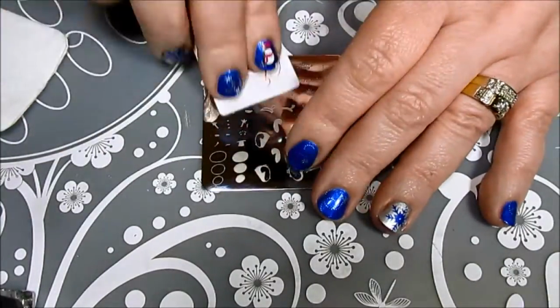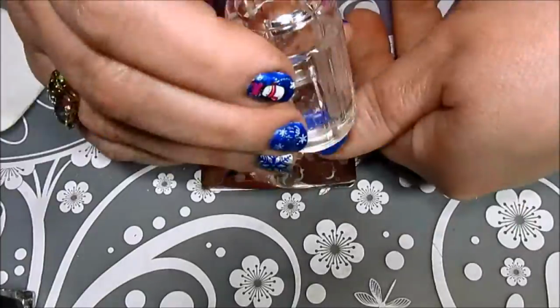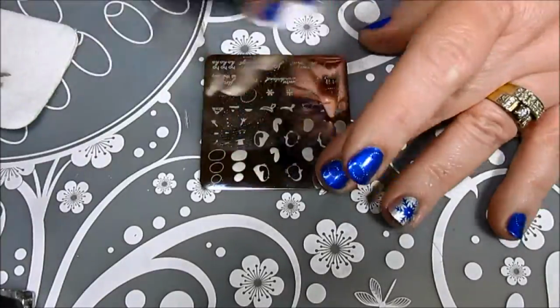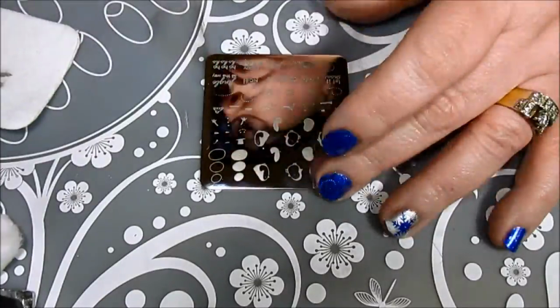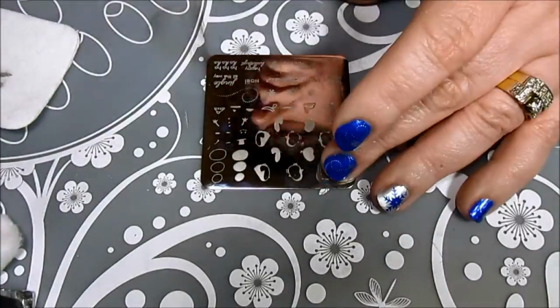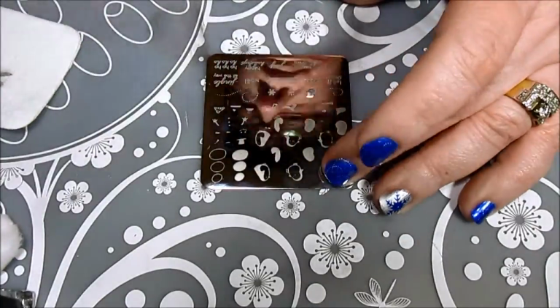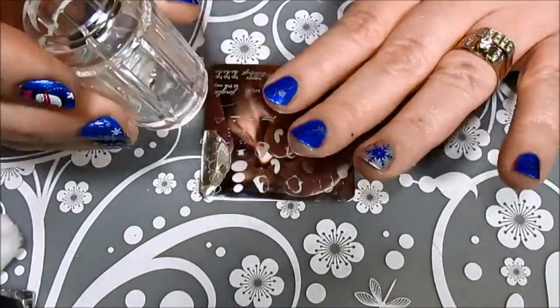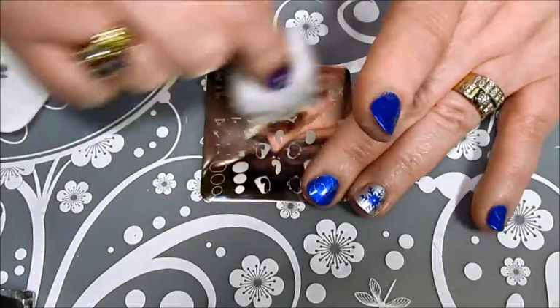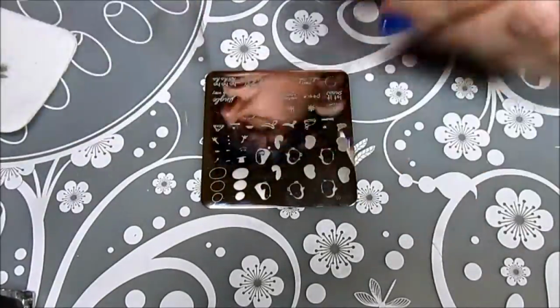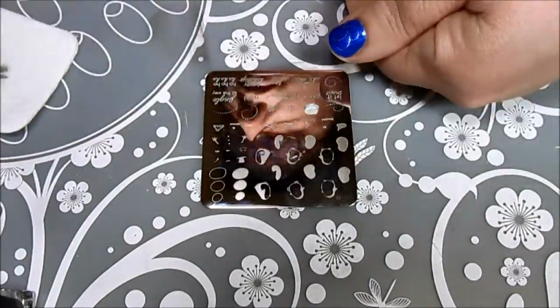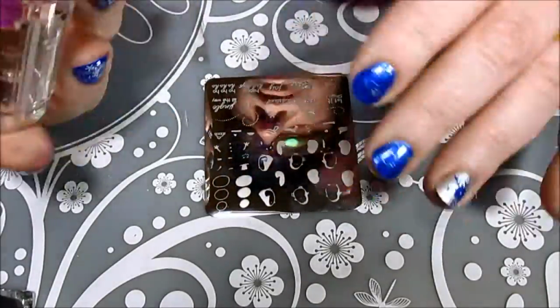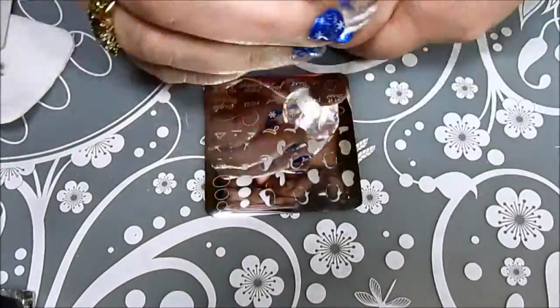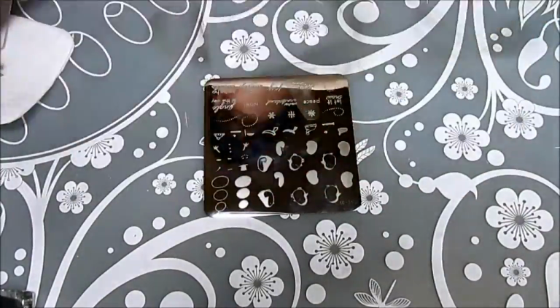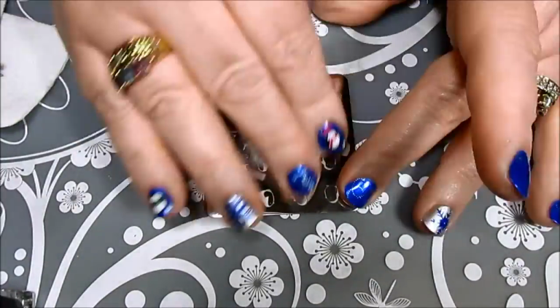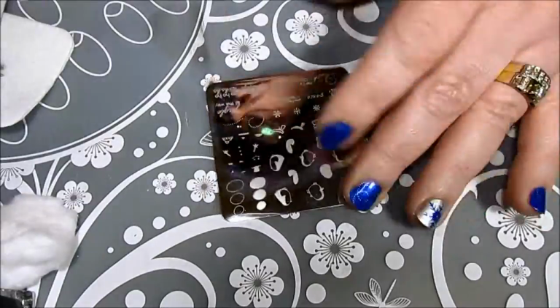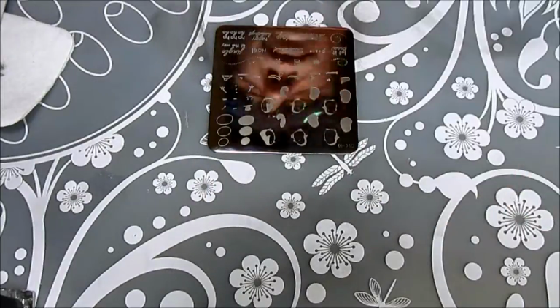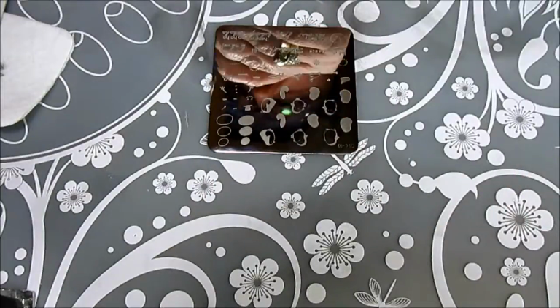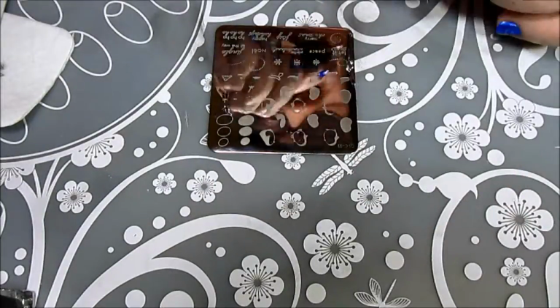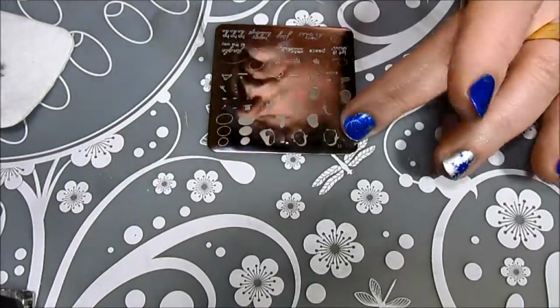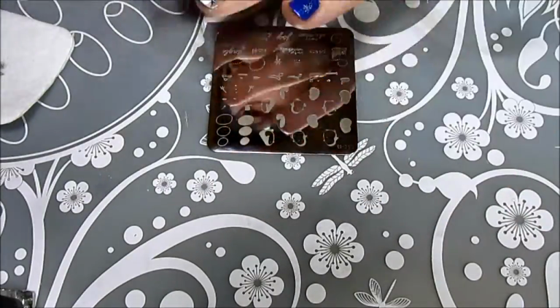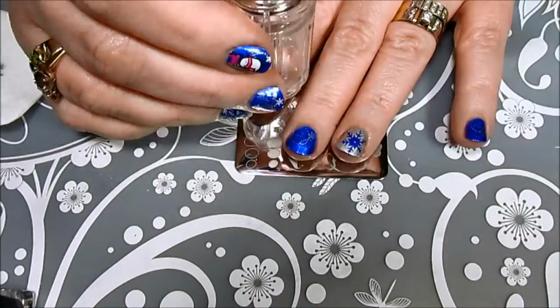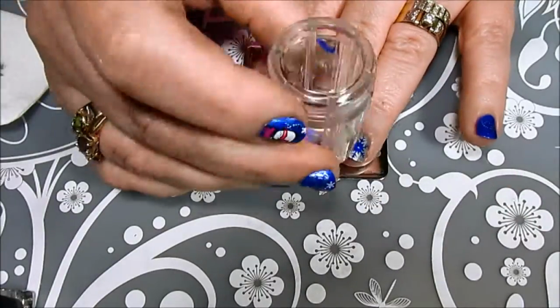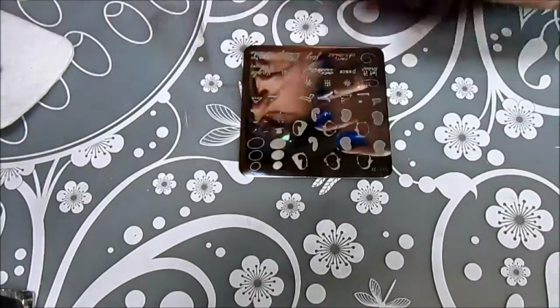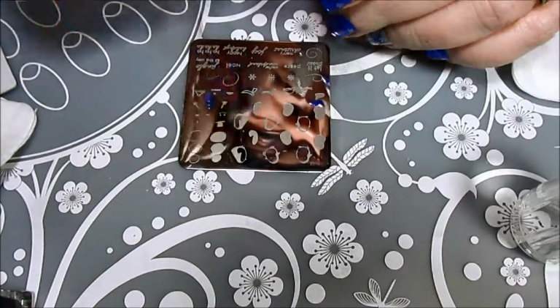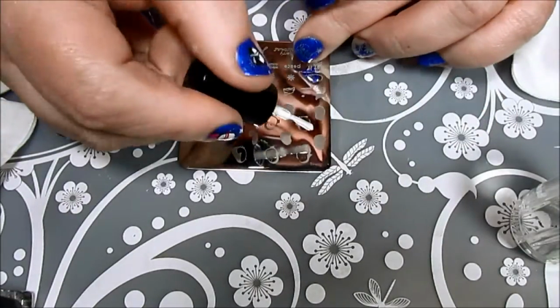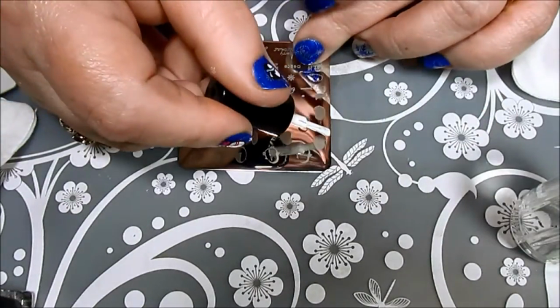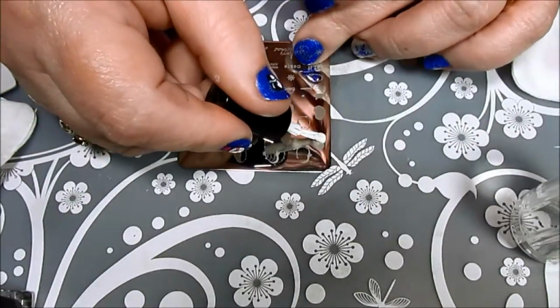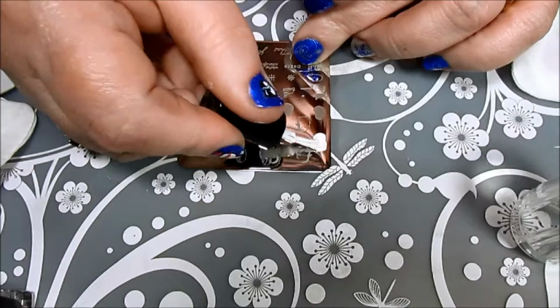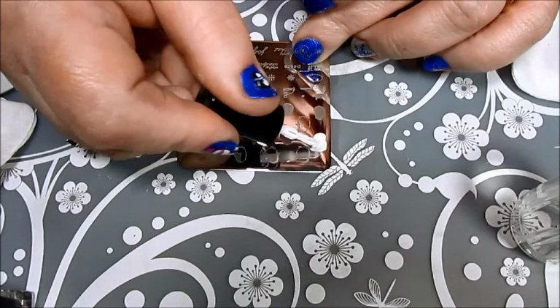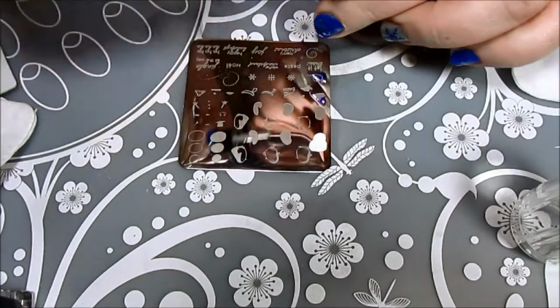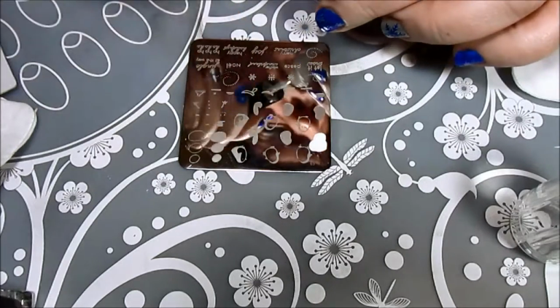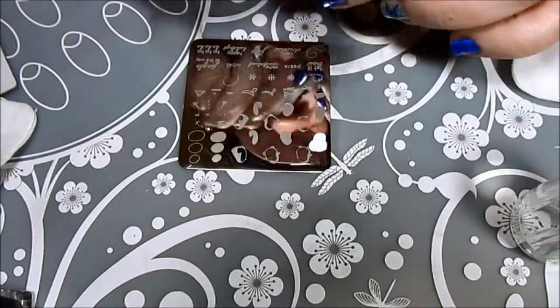I added a bunch more silver swirls to the rest of my nails, except for my feature nail, before moving on to silver snowflakes. After adding some snowflakes and the words 'let it snow,' it was time to move on to the penguins.